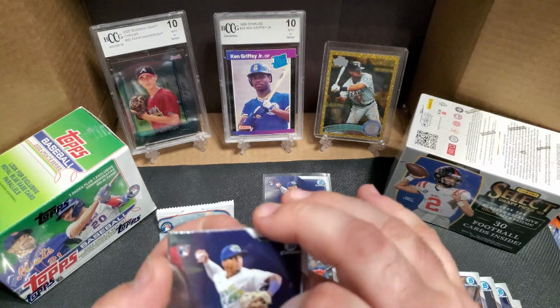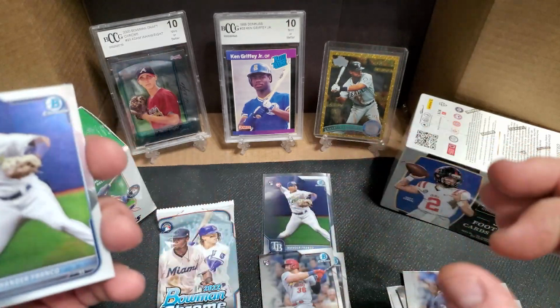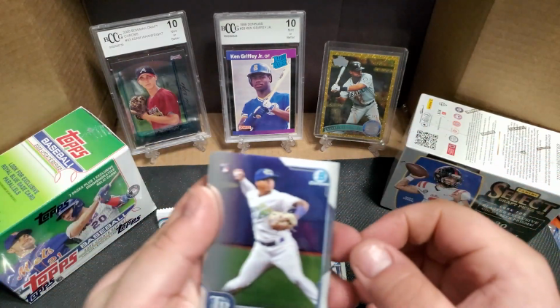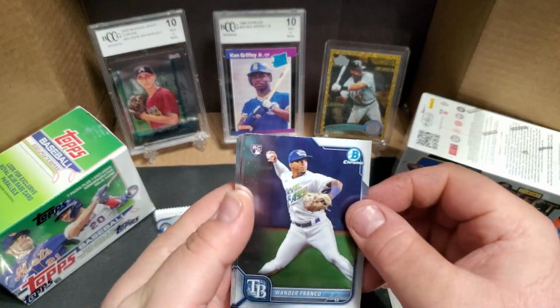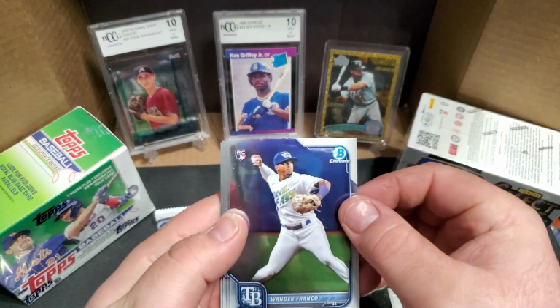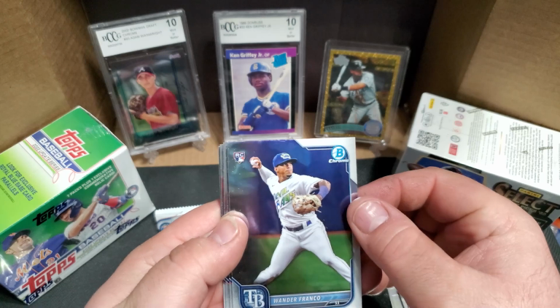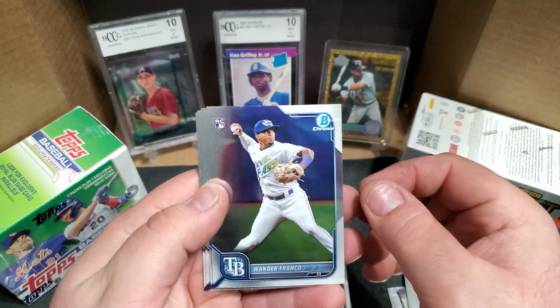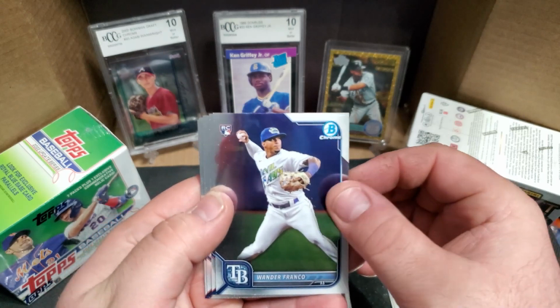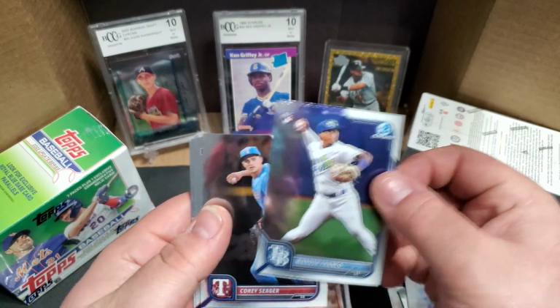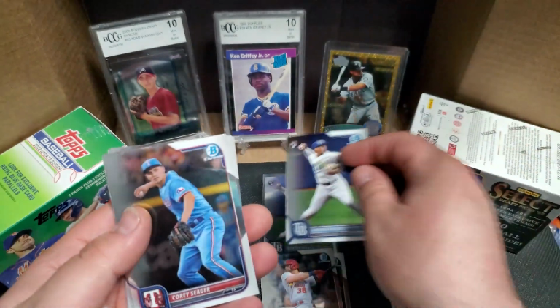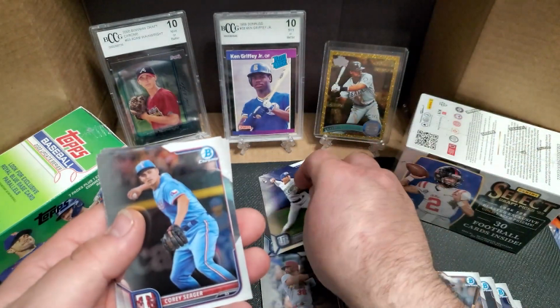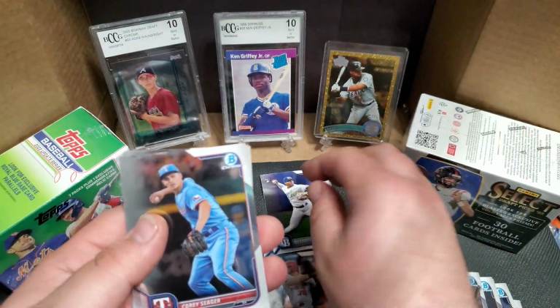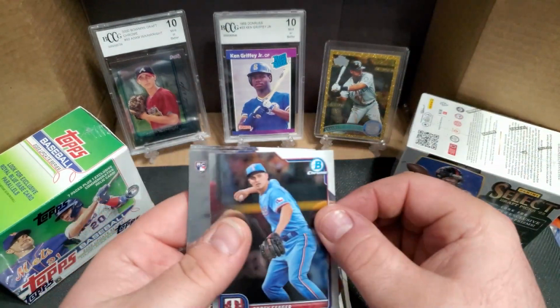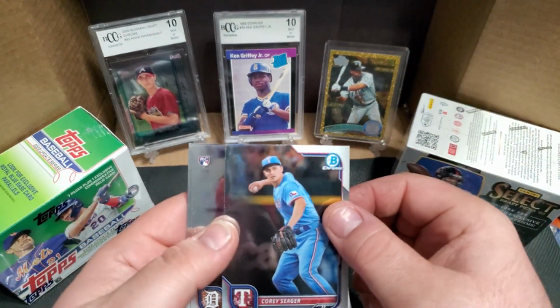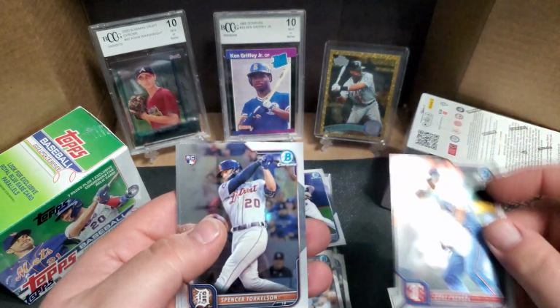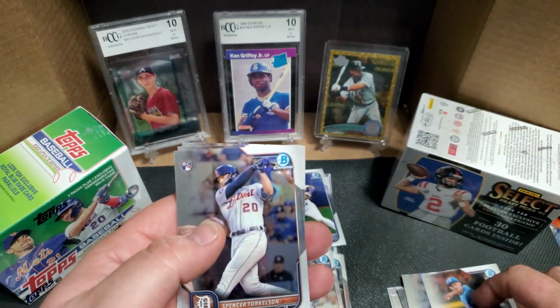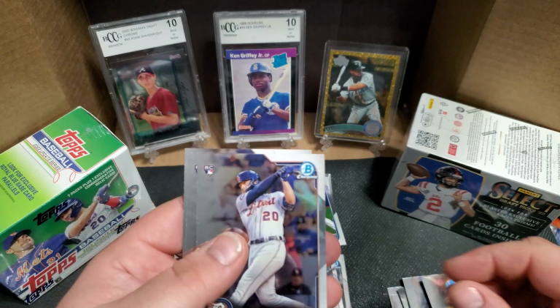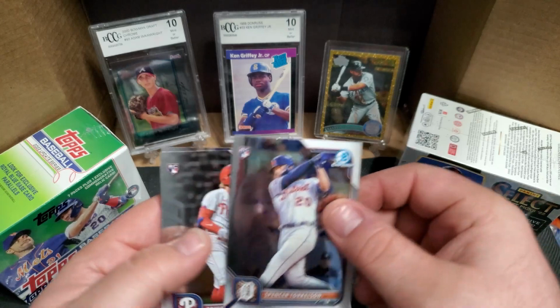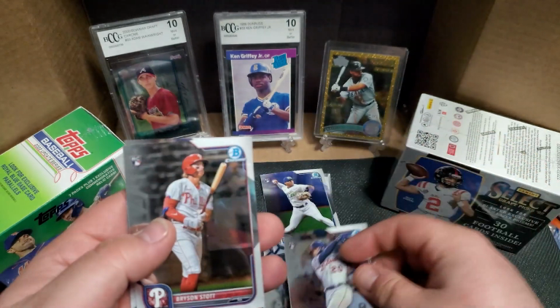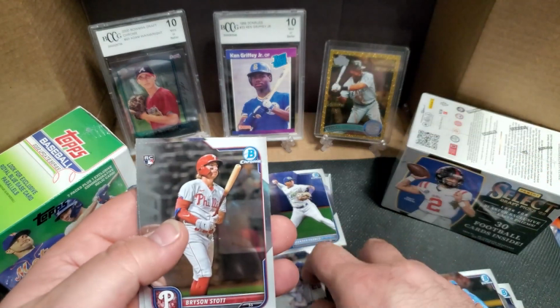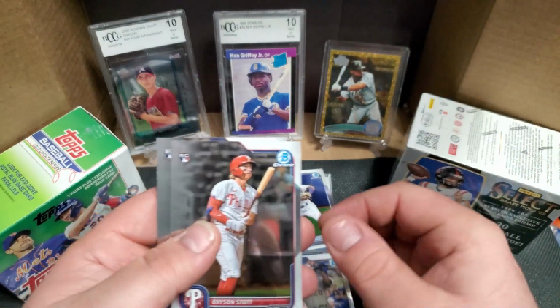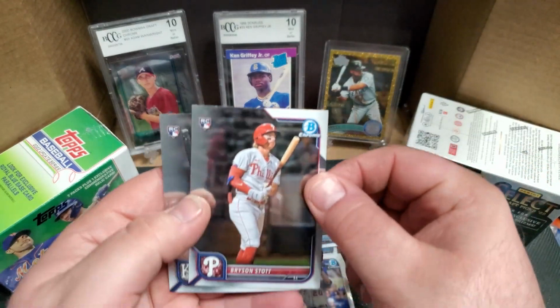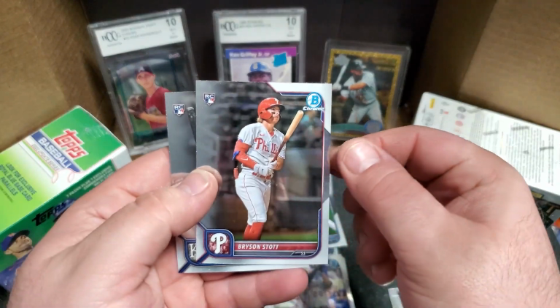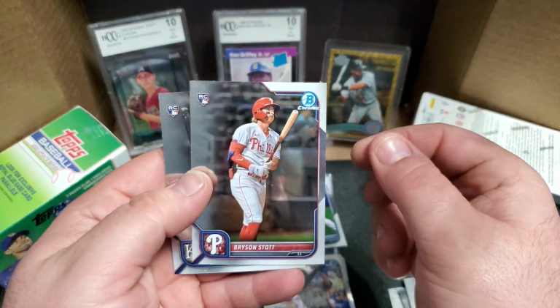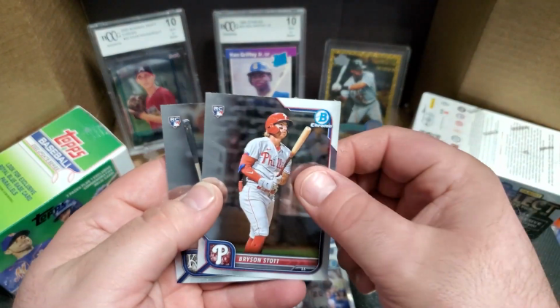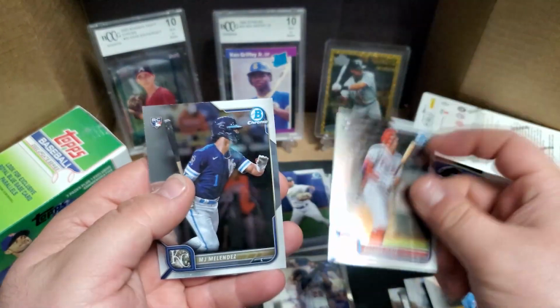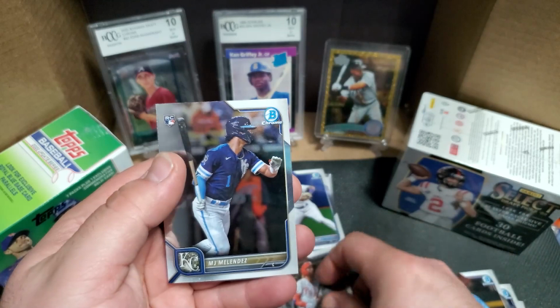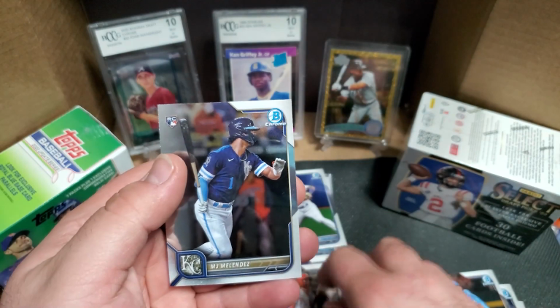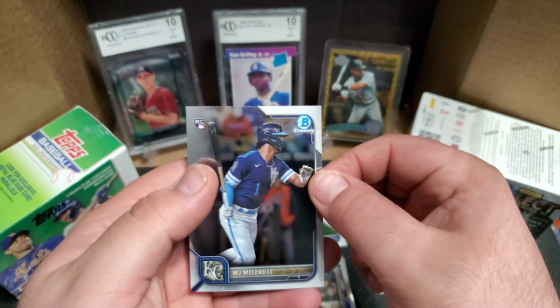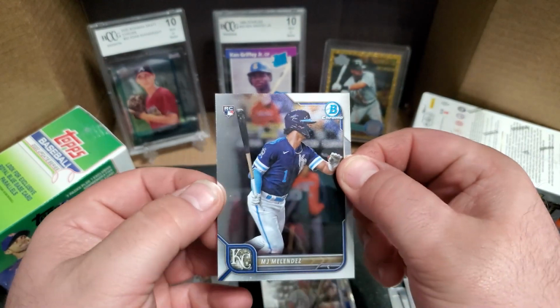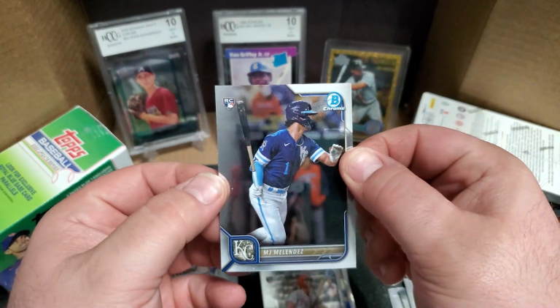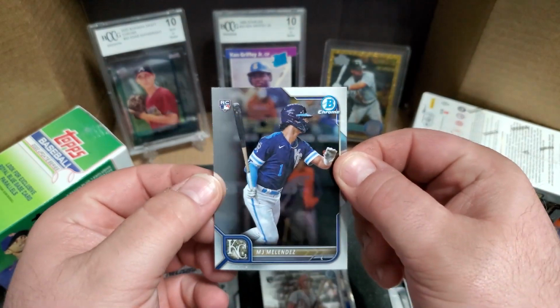Pack number four: got another Wander, set that one on top to sleeve later, Corey Seager, another Torkelson, another Bryson Stott, and another MJ Melendez.